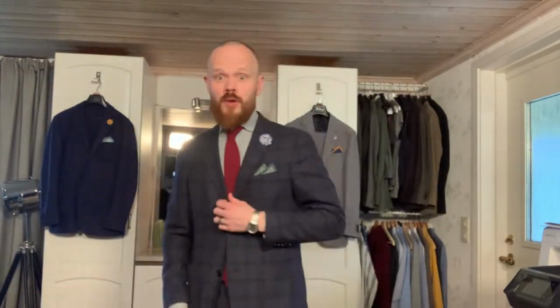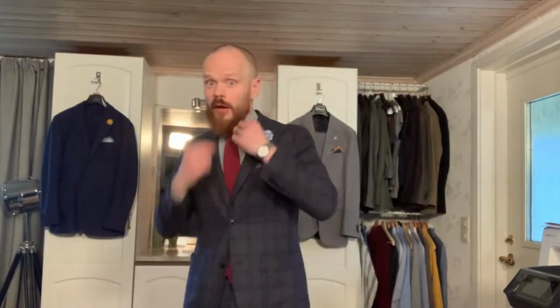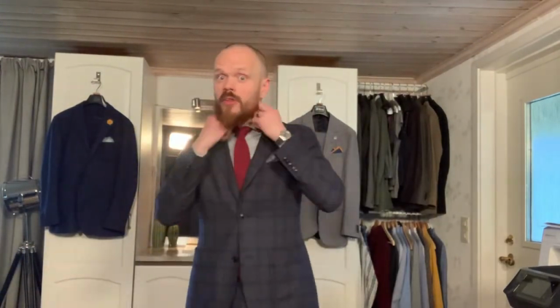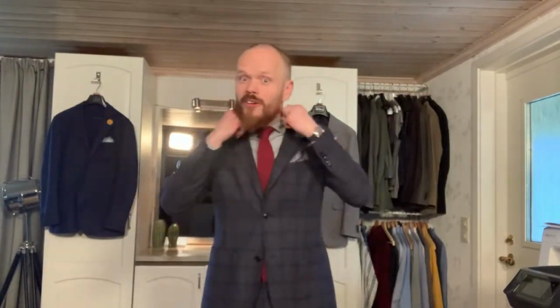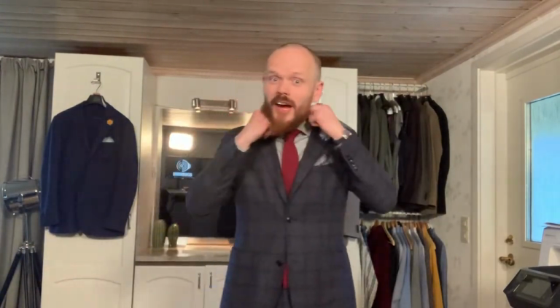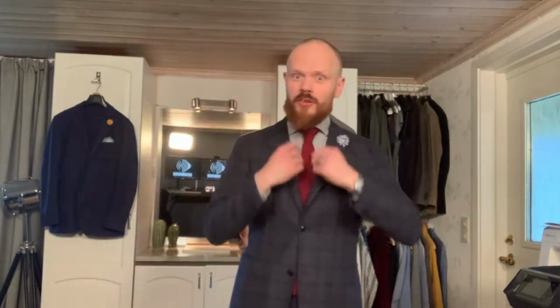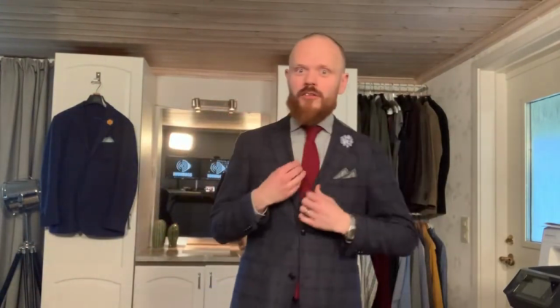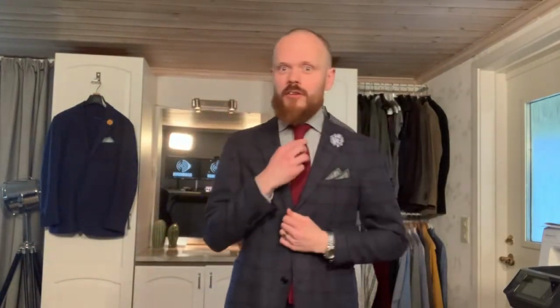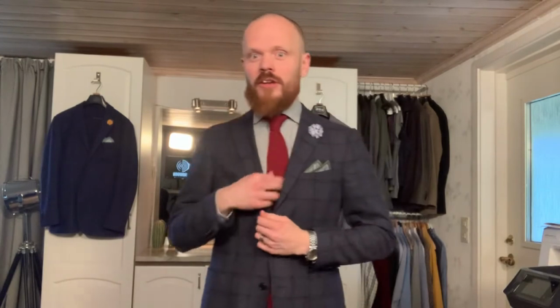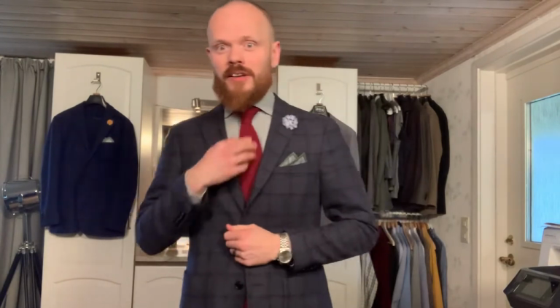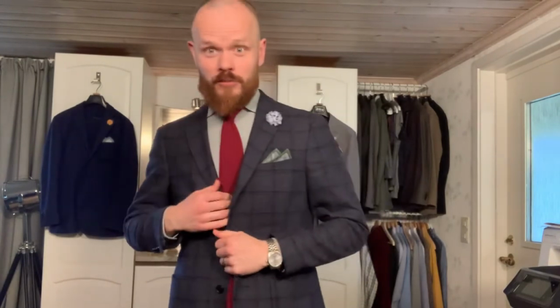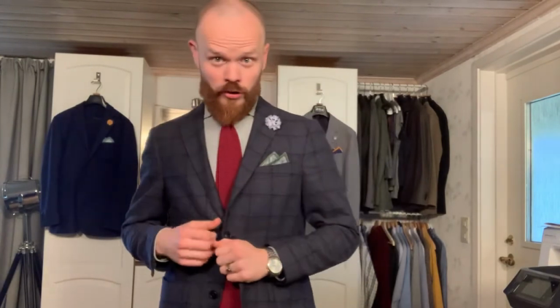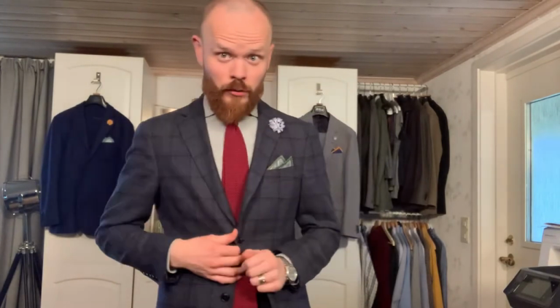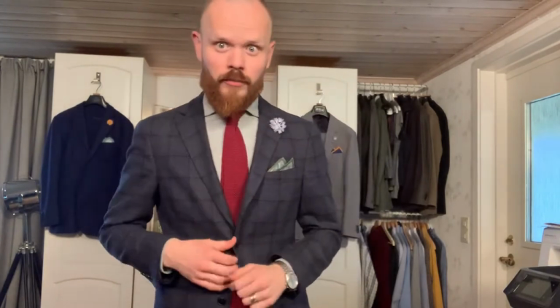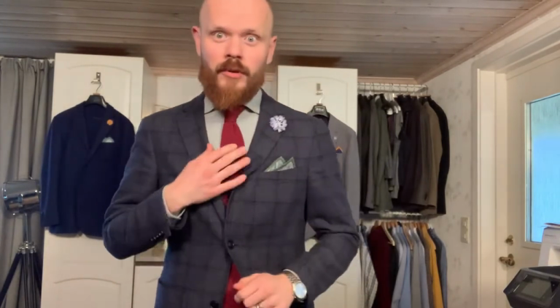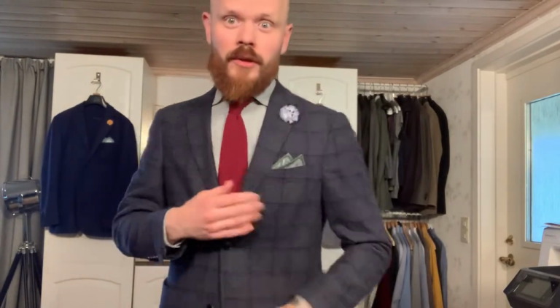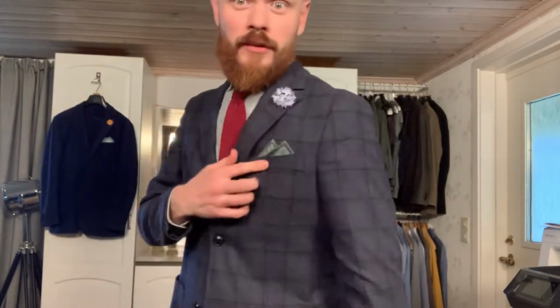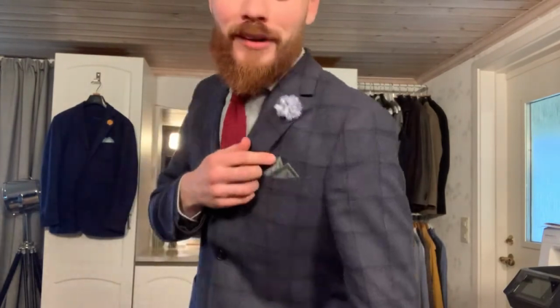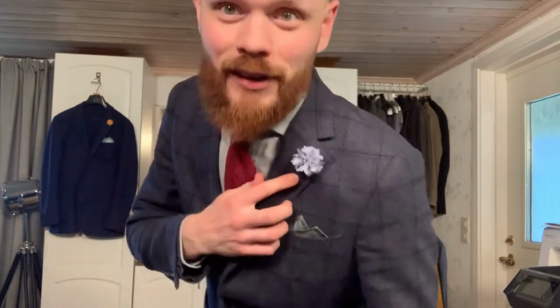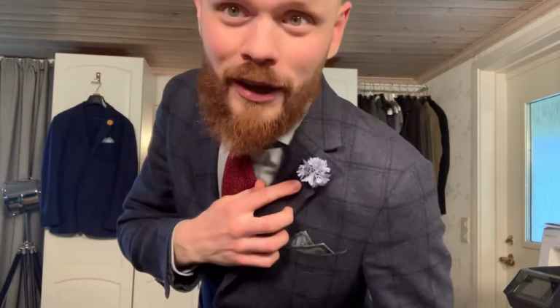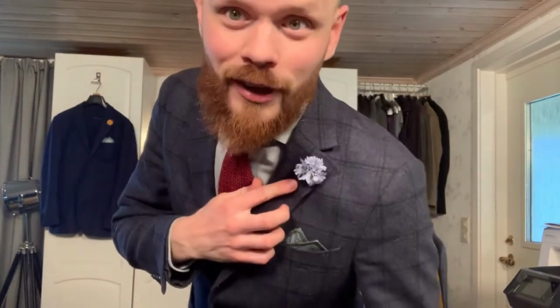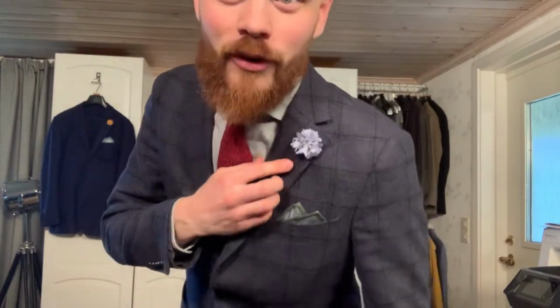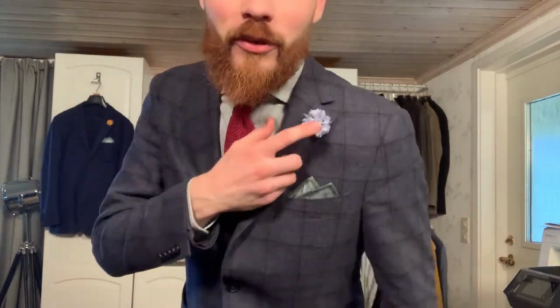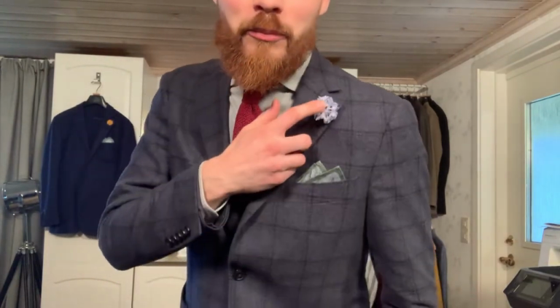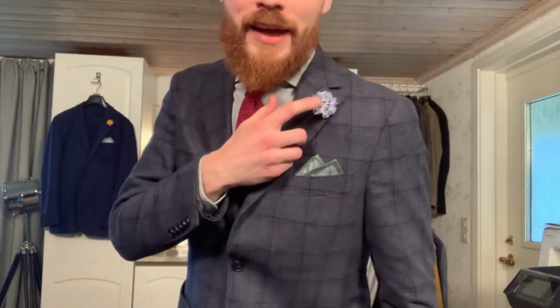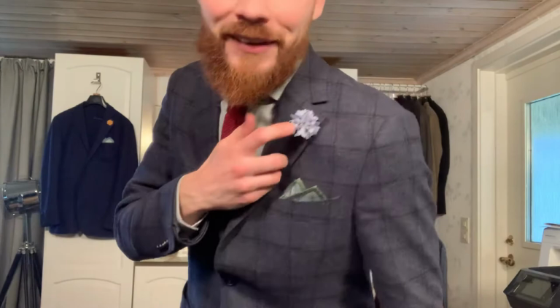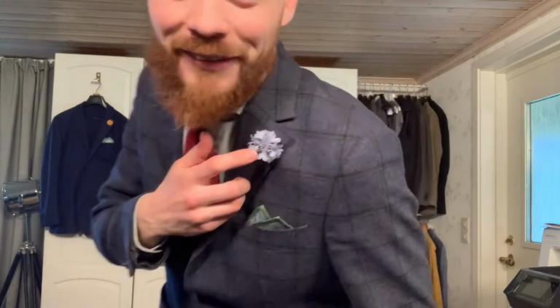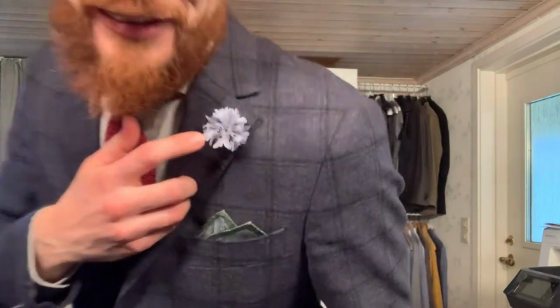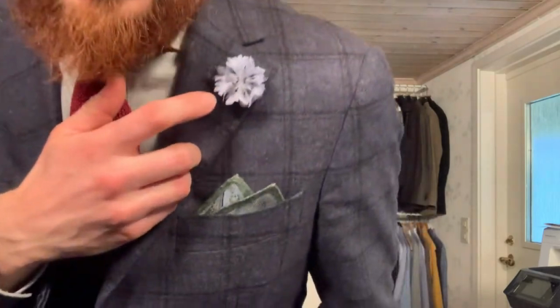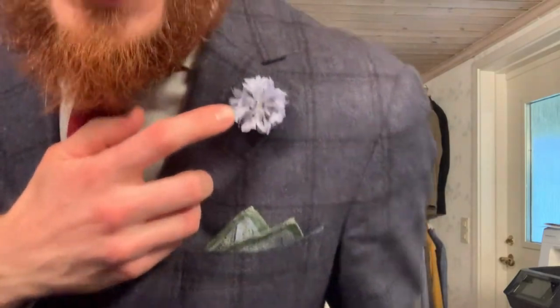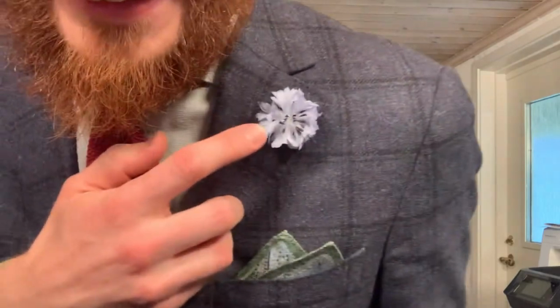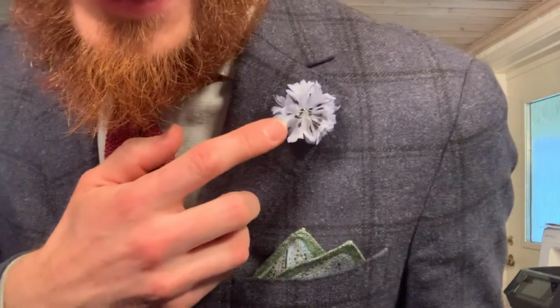Pair it with a very casual gray shirt and a knit tie, burgundy one. A little lapel flower with black things there.